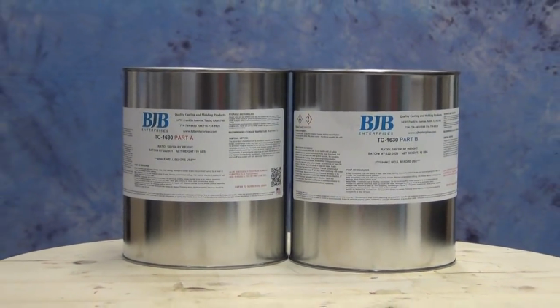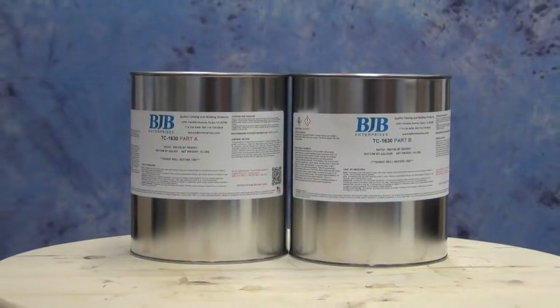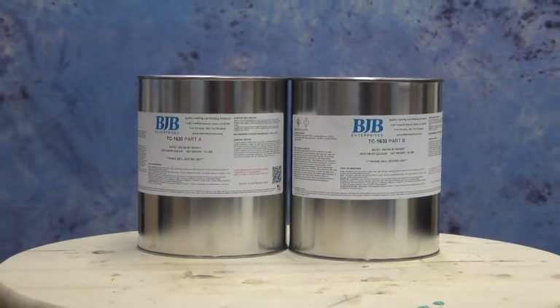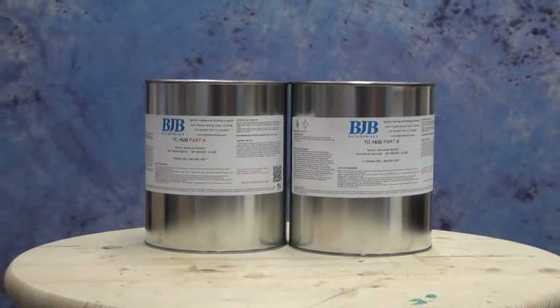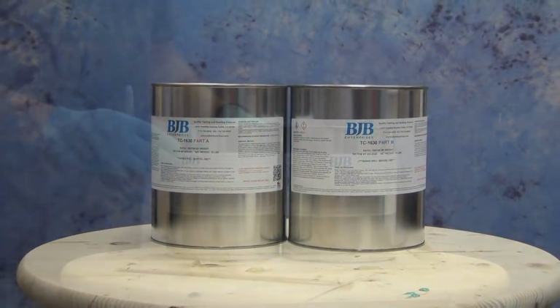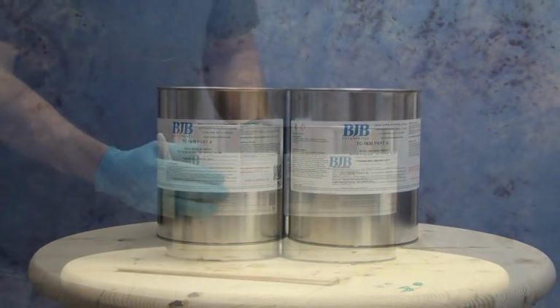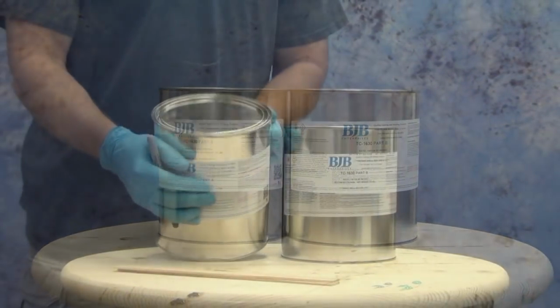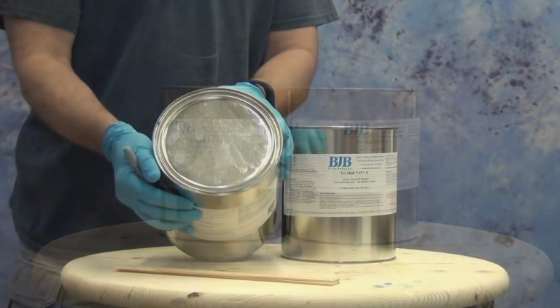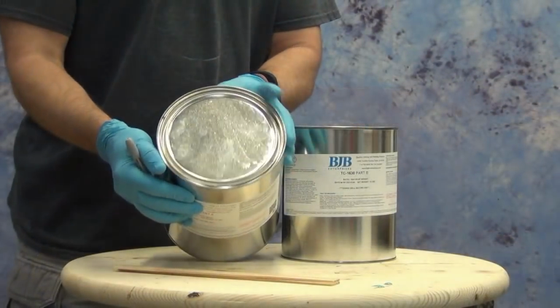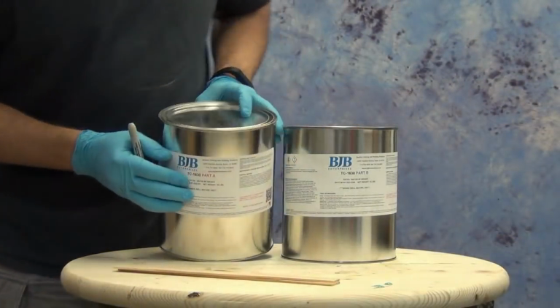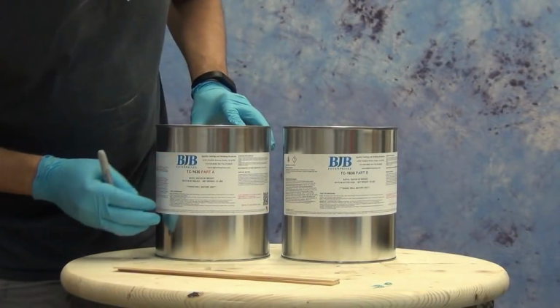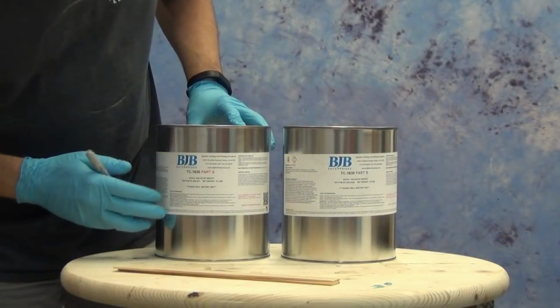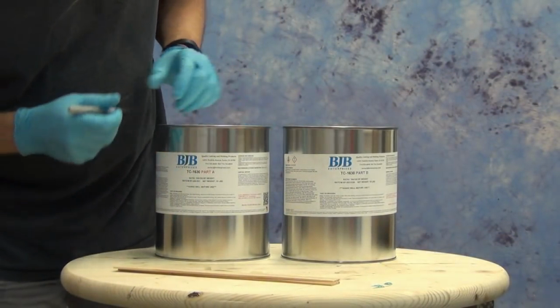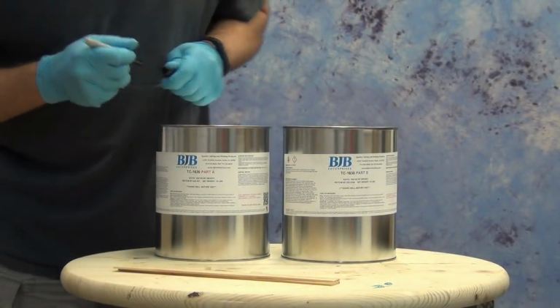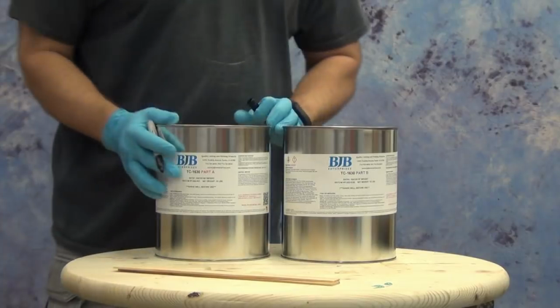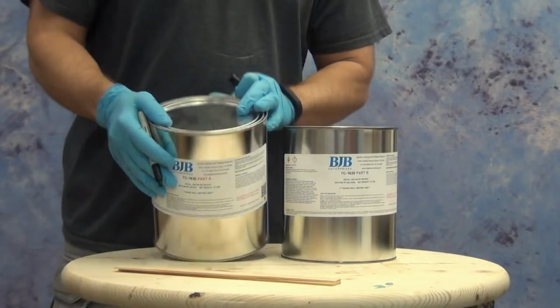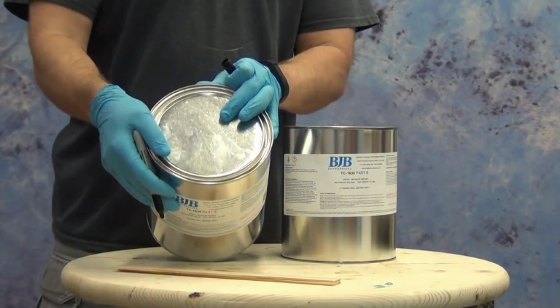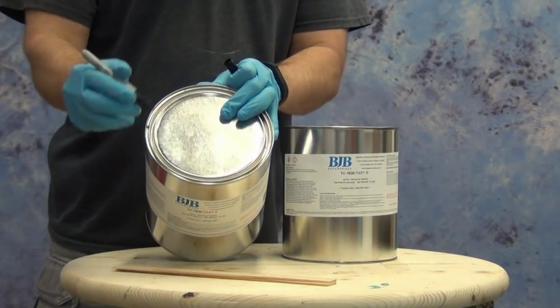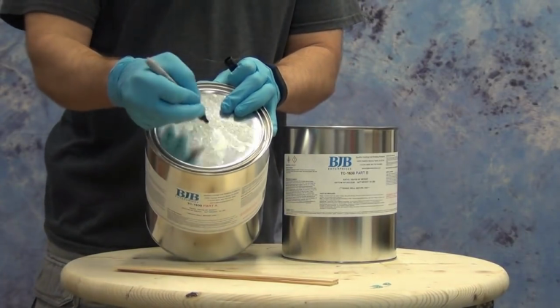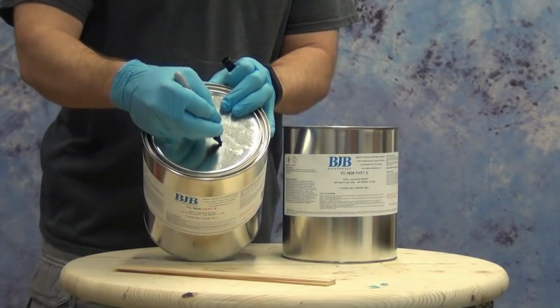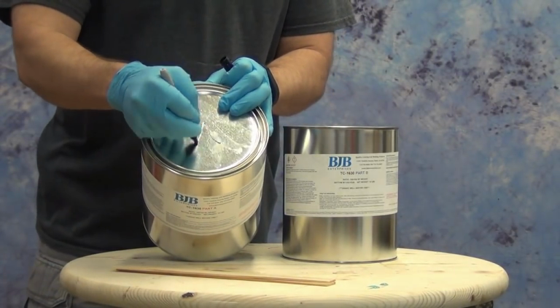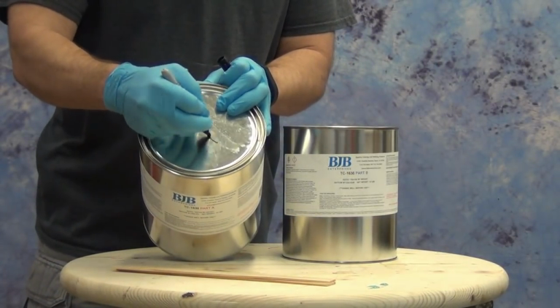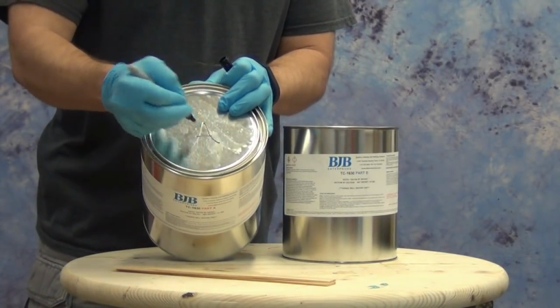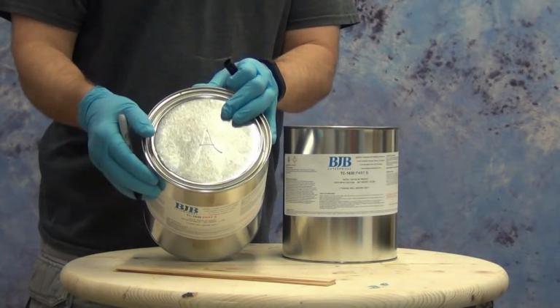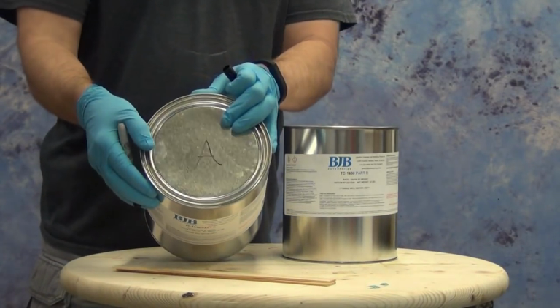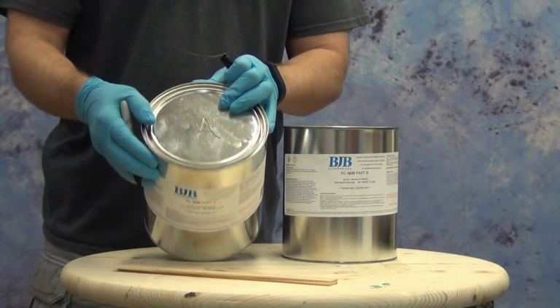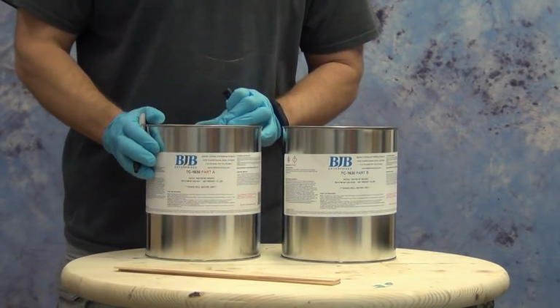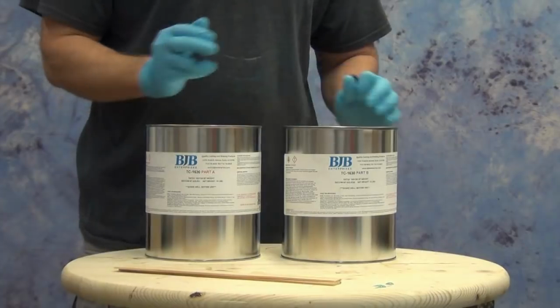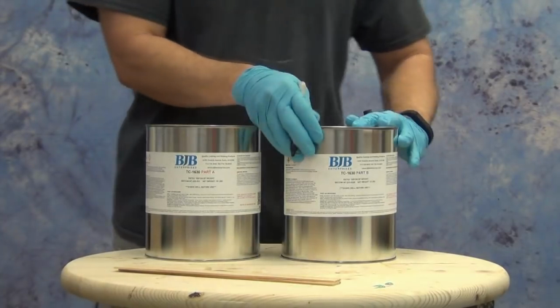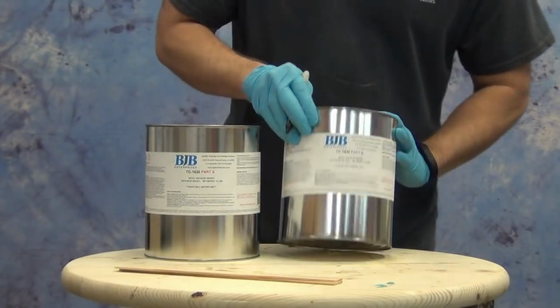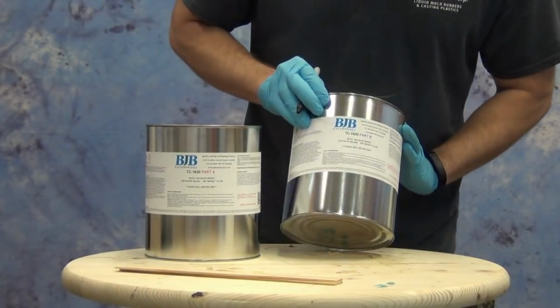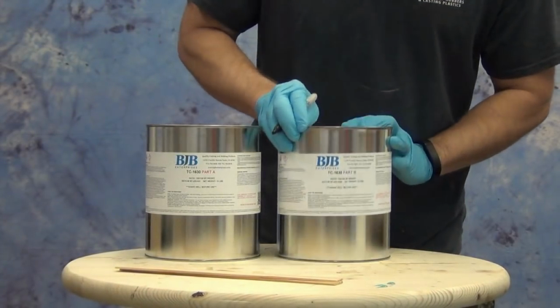This is a filled resin that's ideal for prosthetic molds, especially molds where heat might be applied, like foam latex molds or other tooling applications where heat or pressure needs to be applied to the mold.